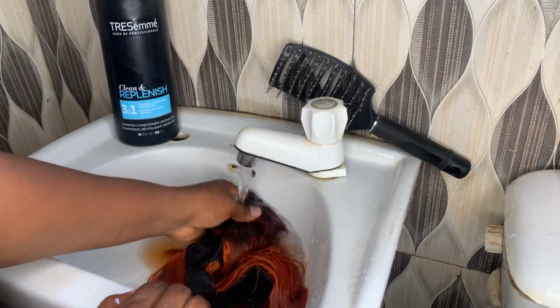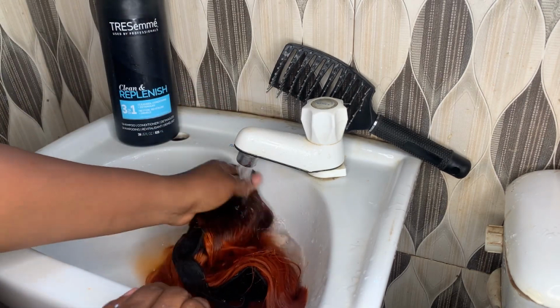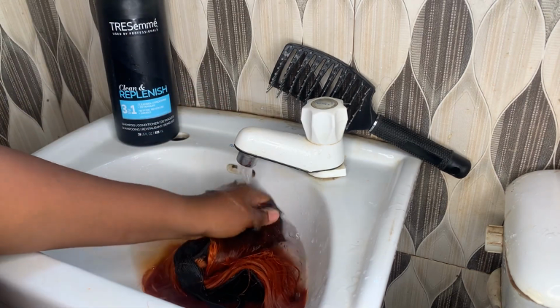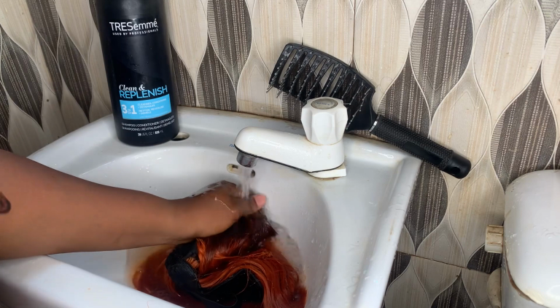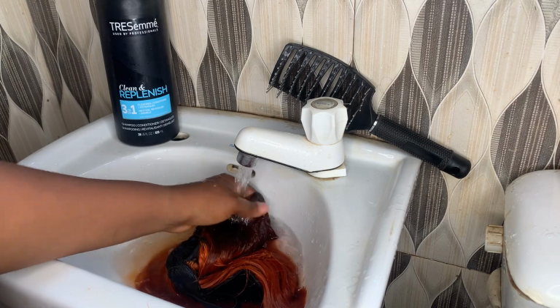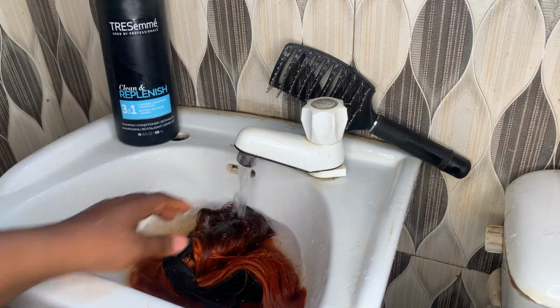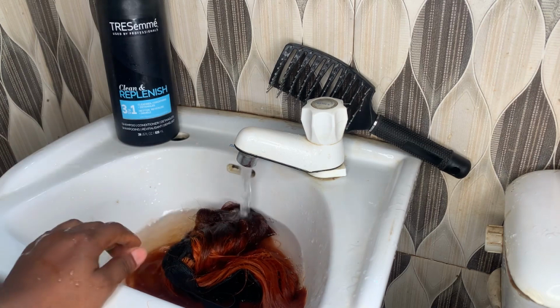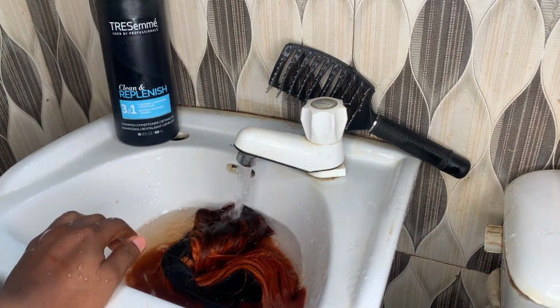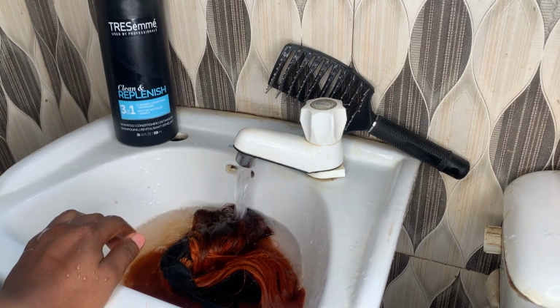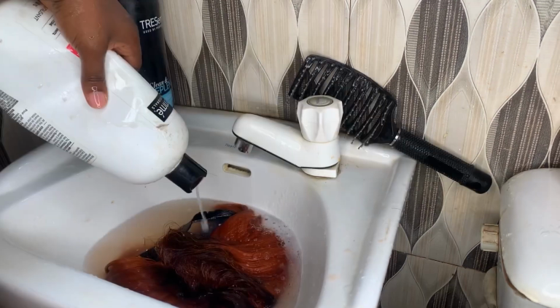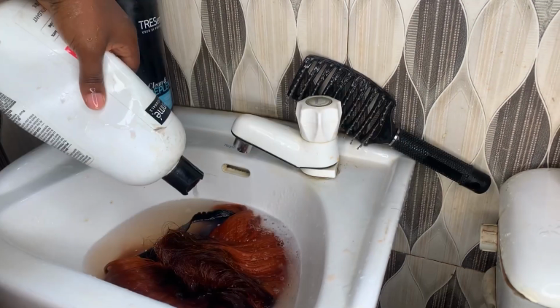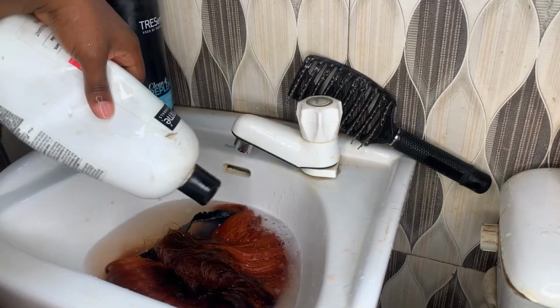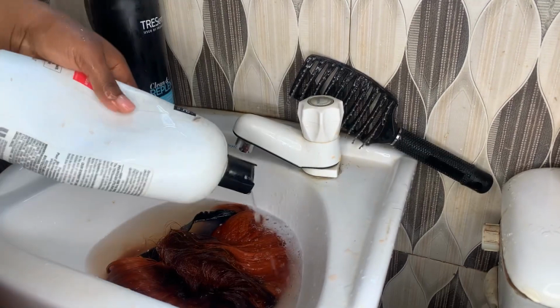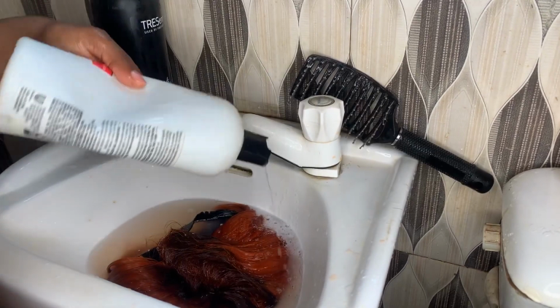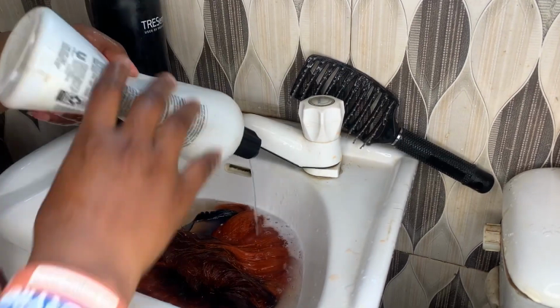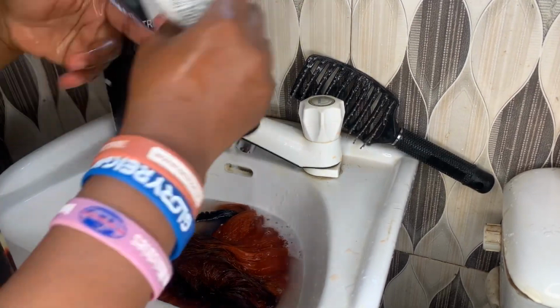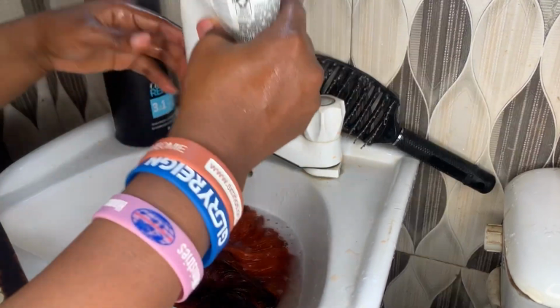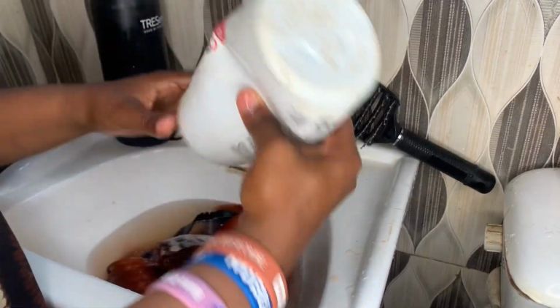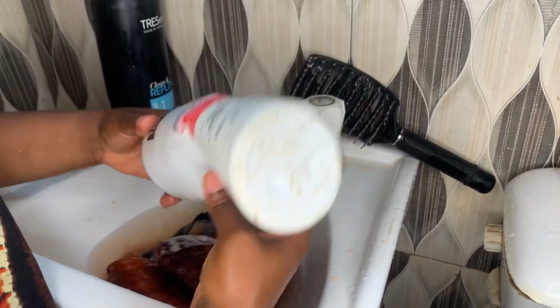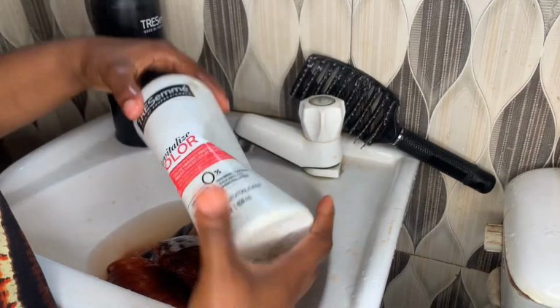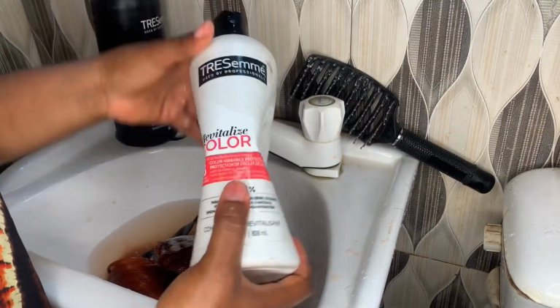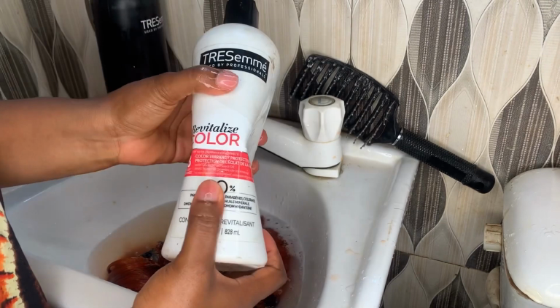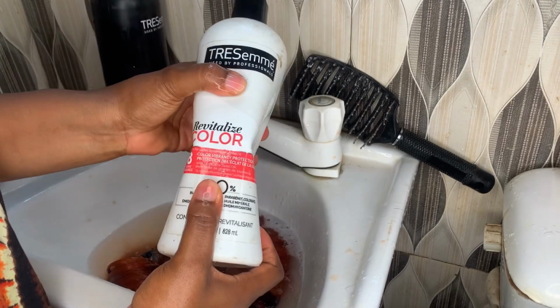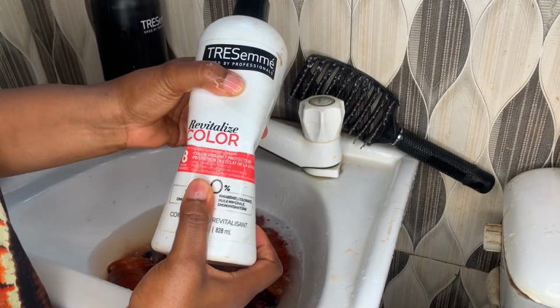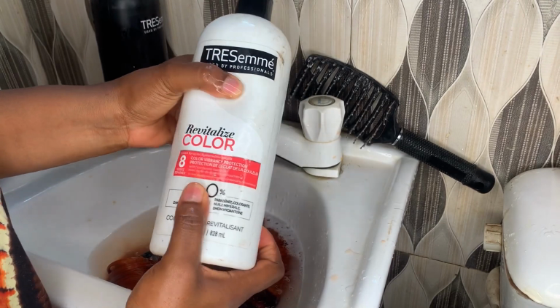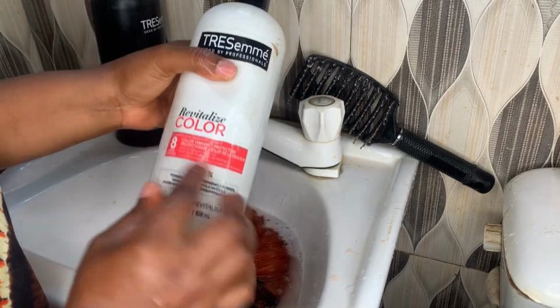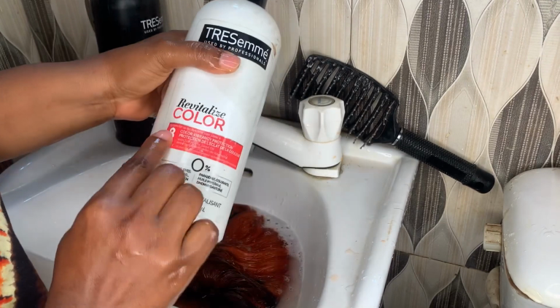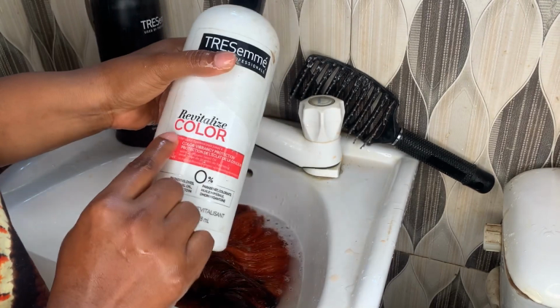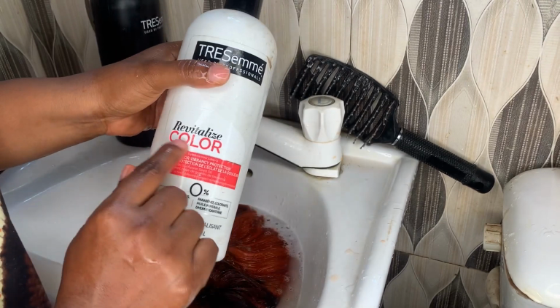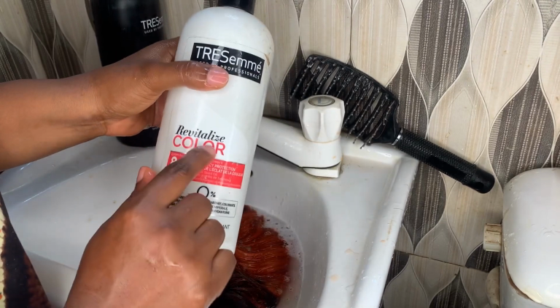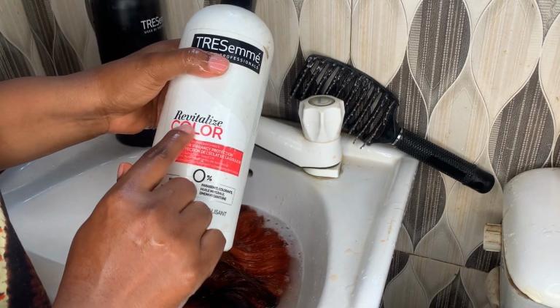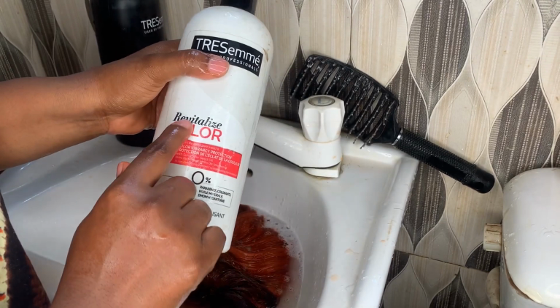I had to quickly get my revitalized color-depositing conditioner — that is the product I use. I advise you to have it in your closet together with your 24-hour volume resume conditioner.